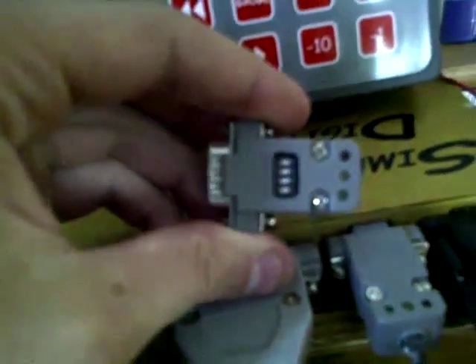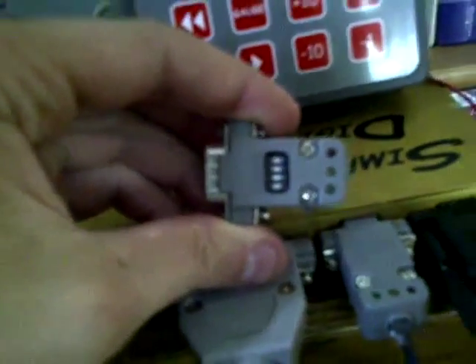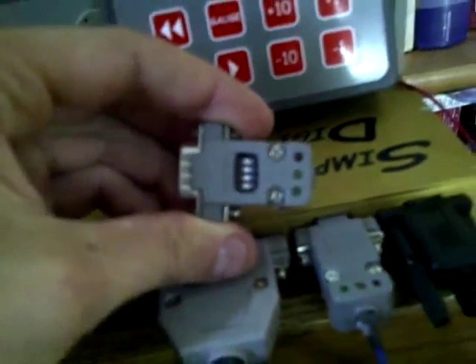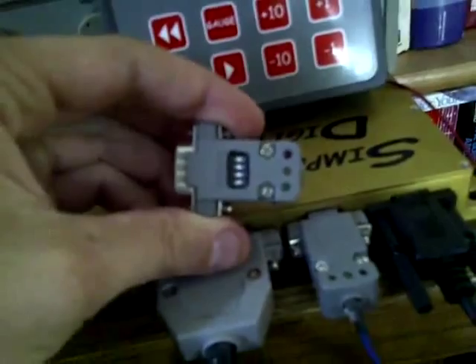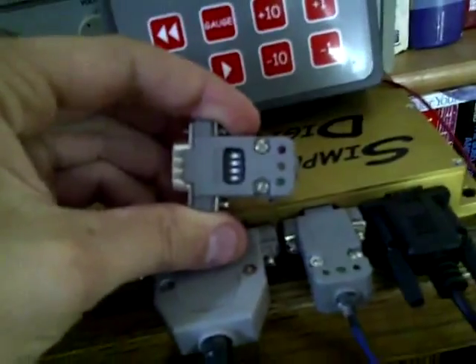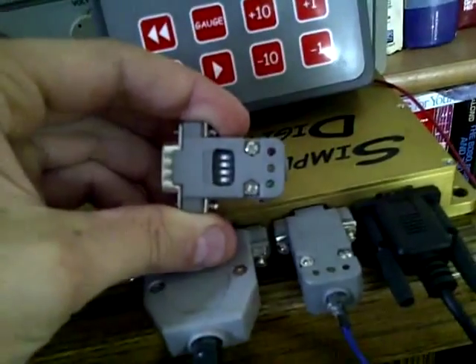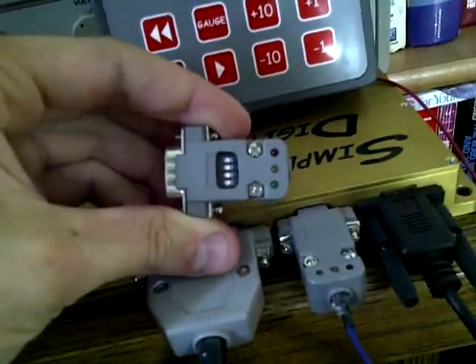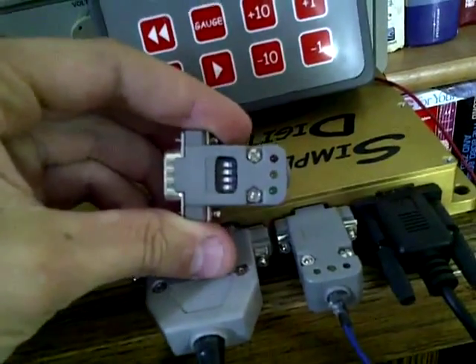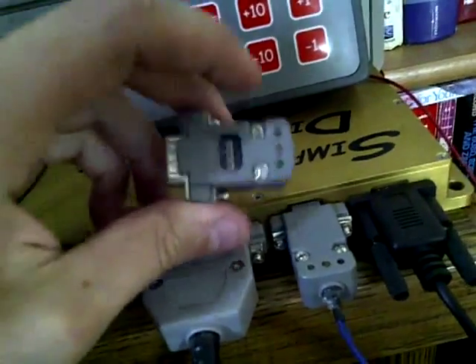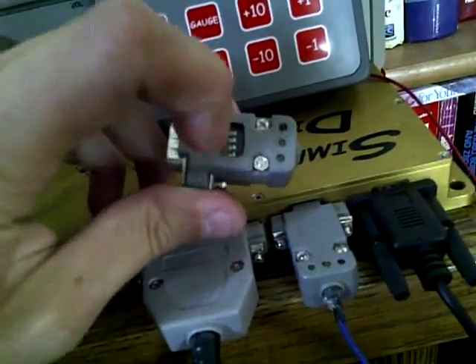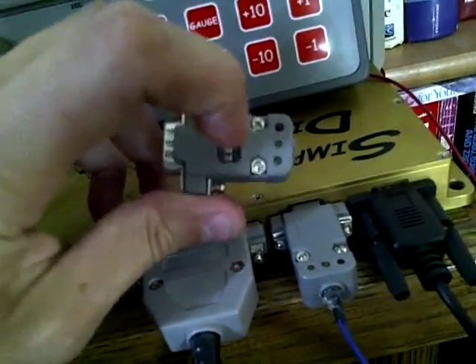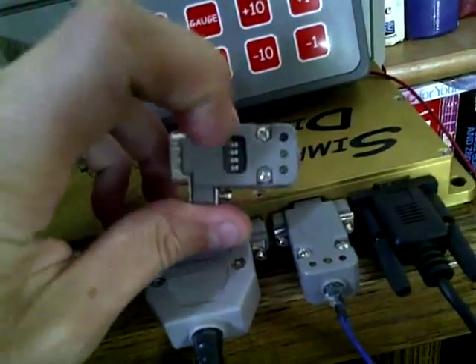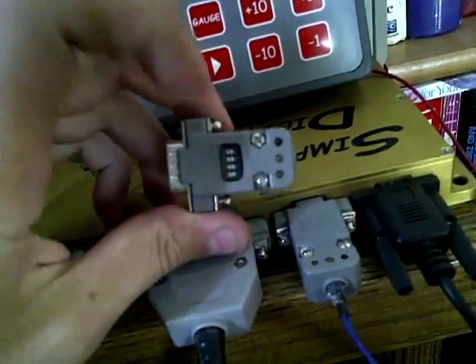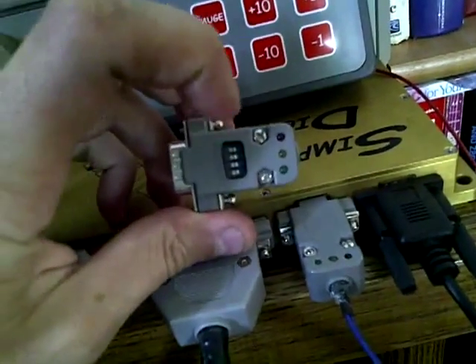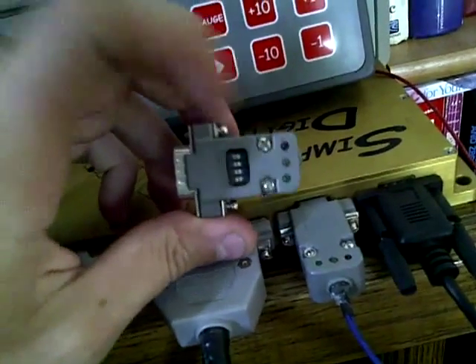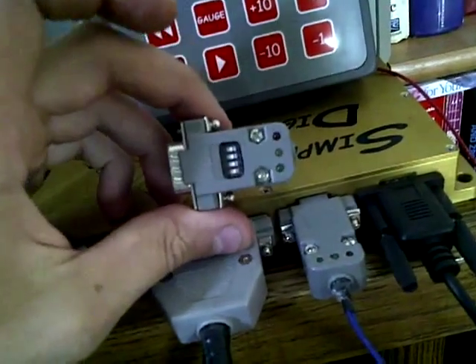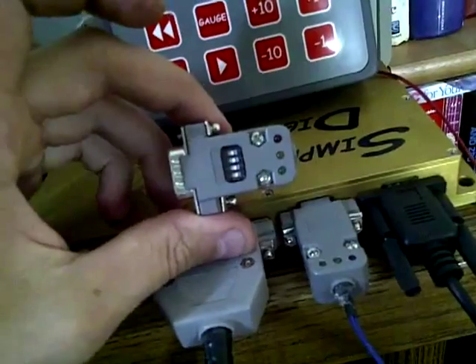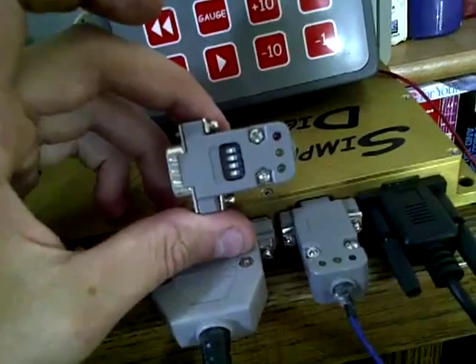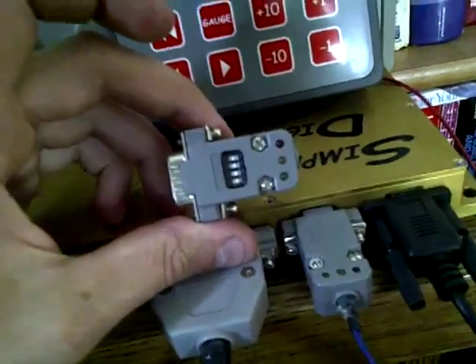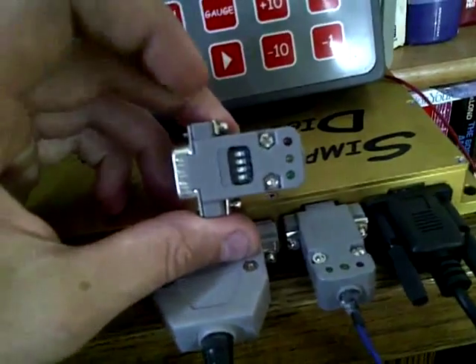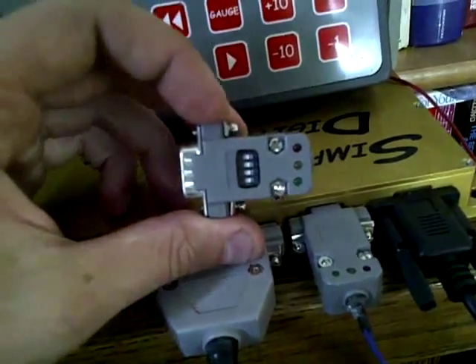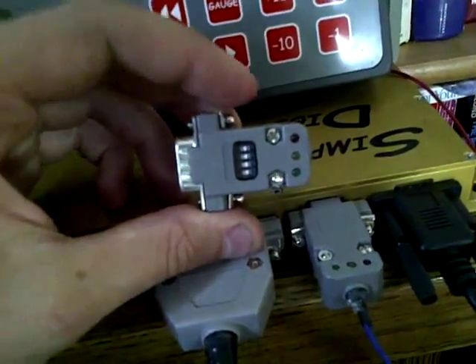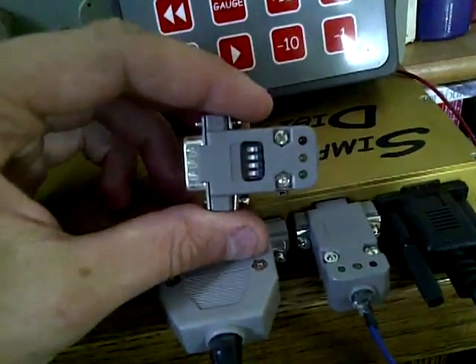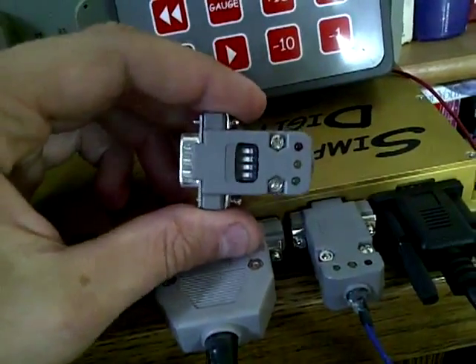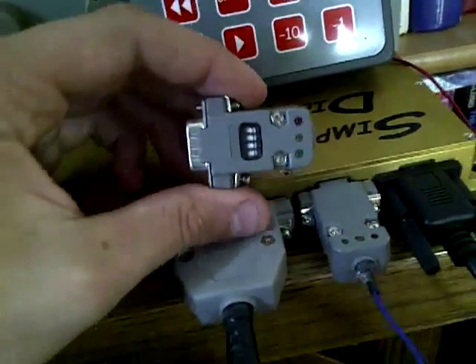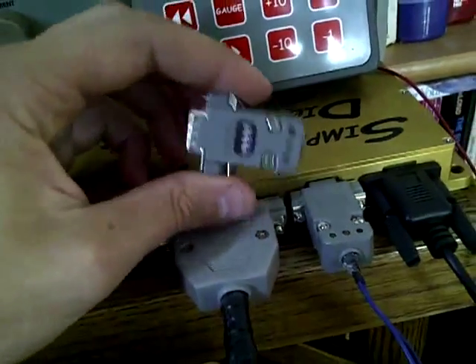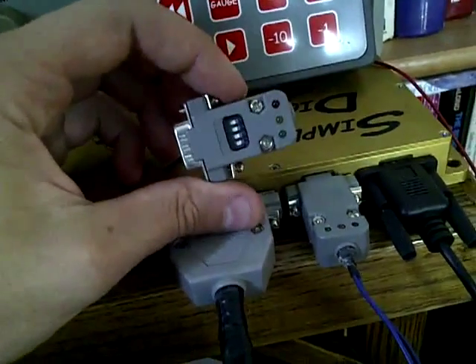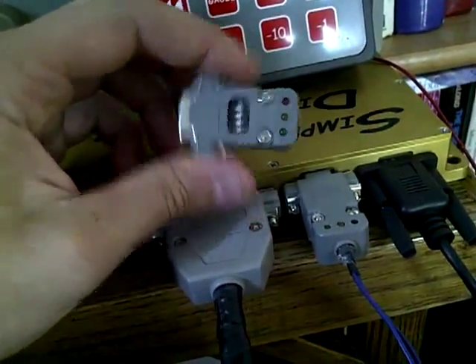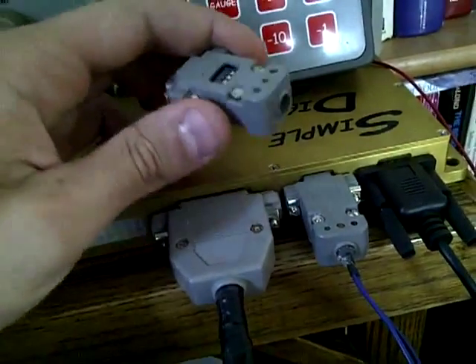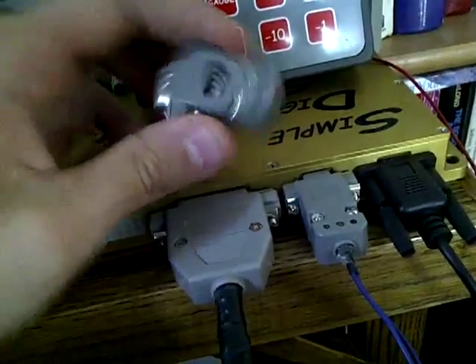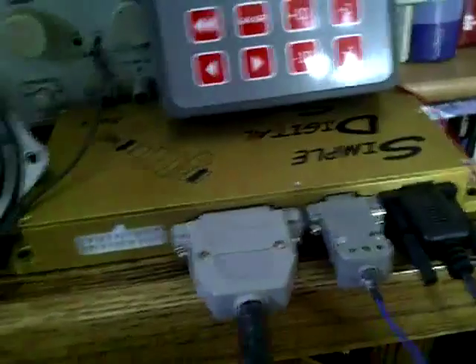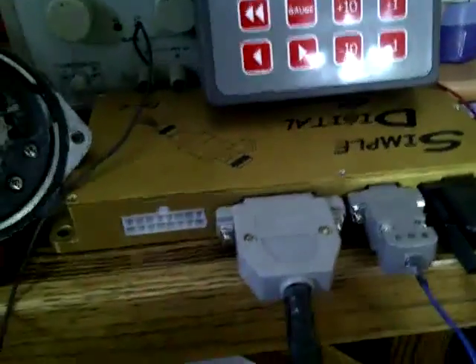I have another version of the converter here with a dip switch block so I can do multiple trigger patterns — just flip switches to configure it for GM 7x patterns, GM 58x, or Ford 36-minus-1. Different patterns, same converter.